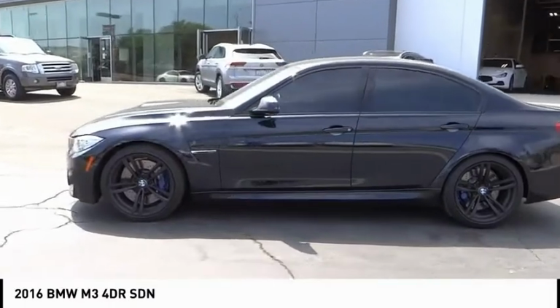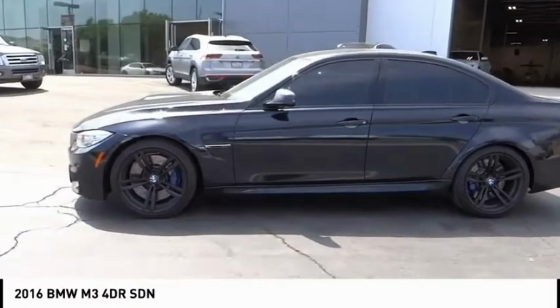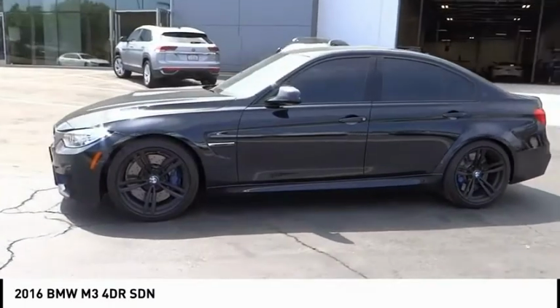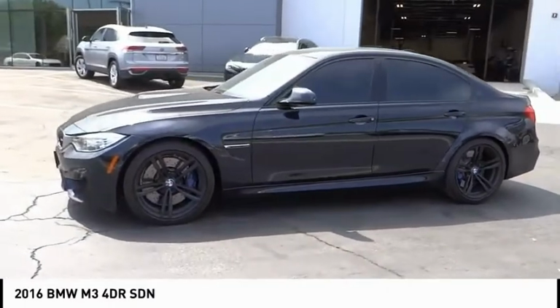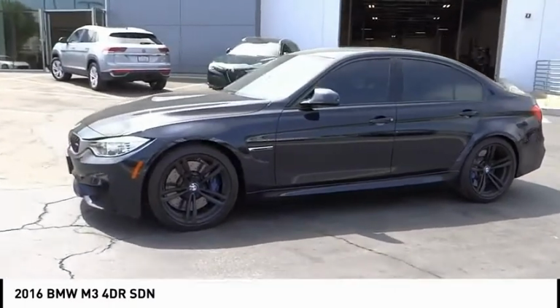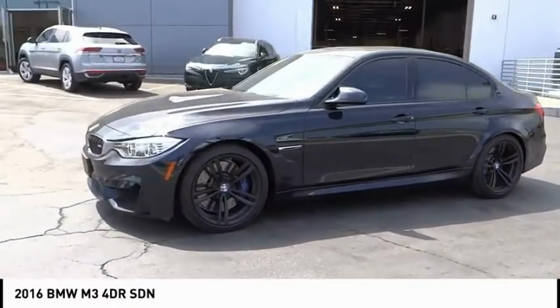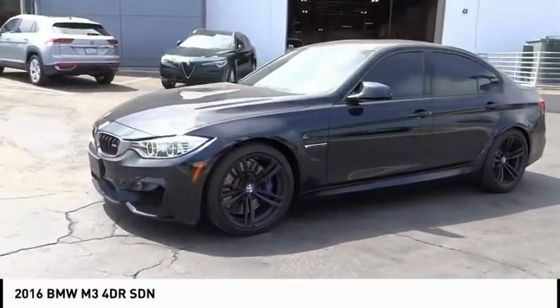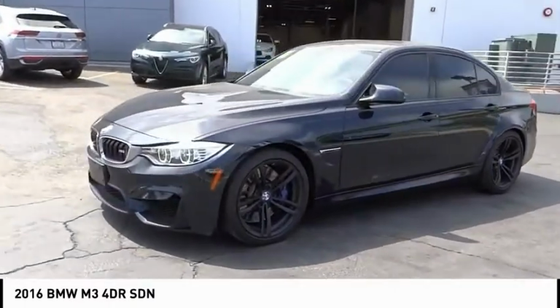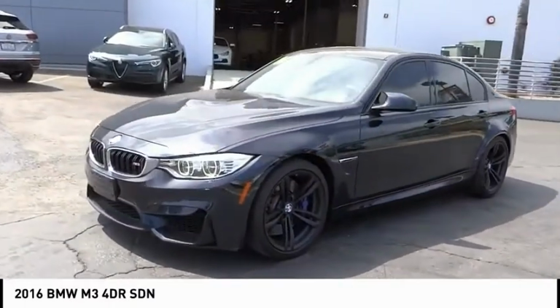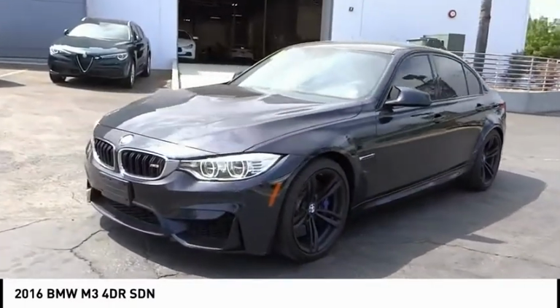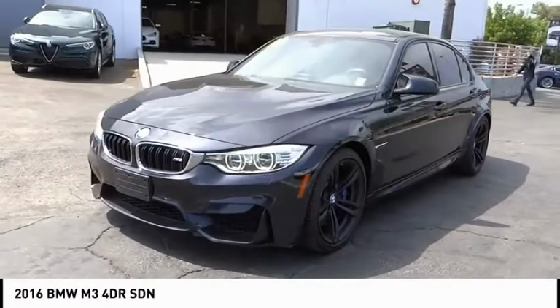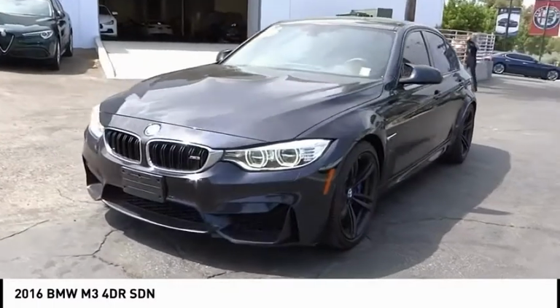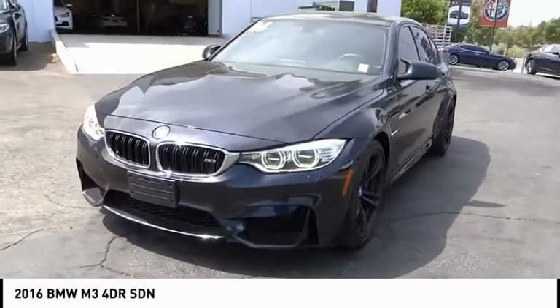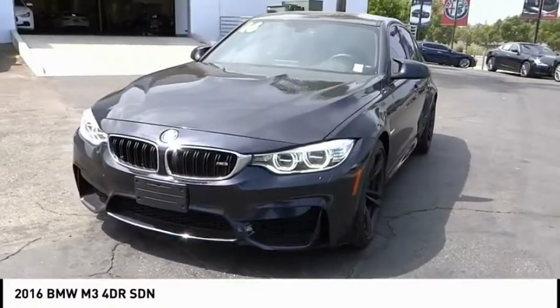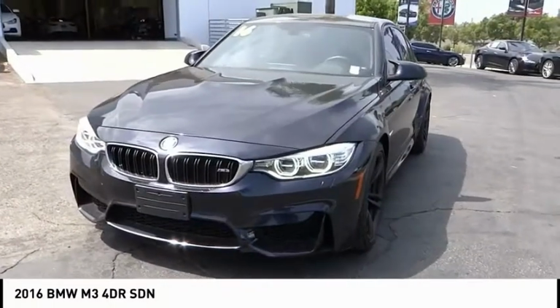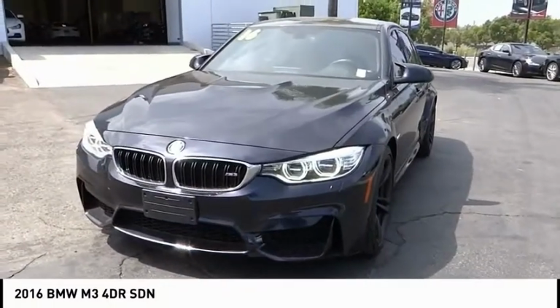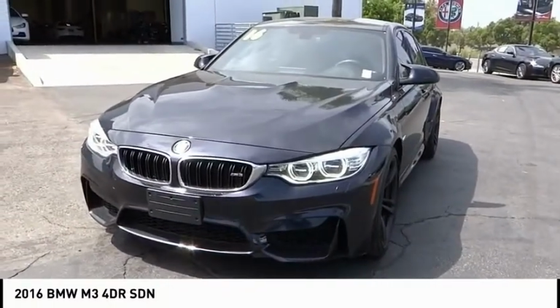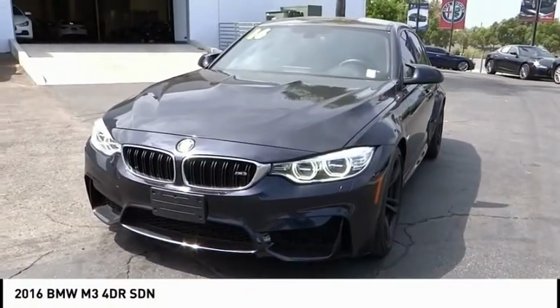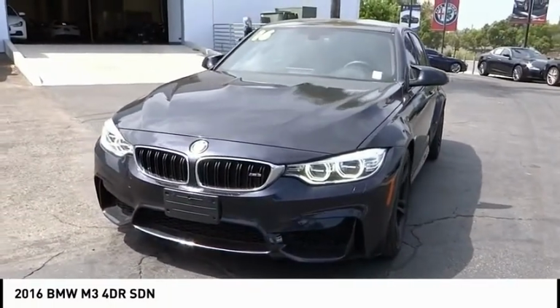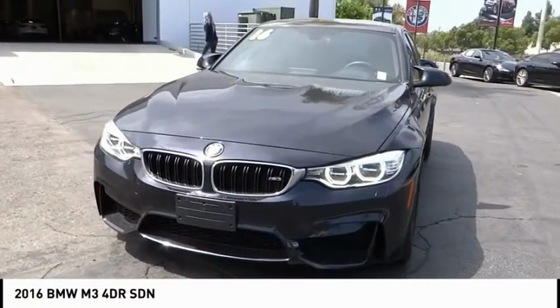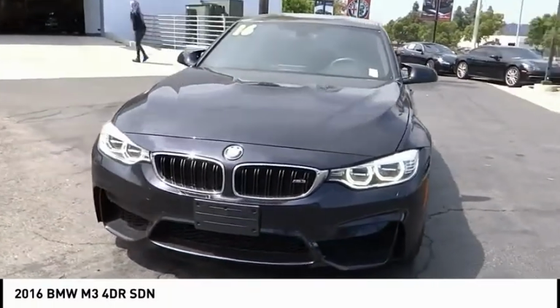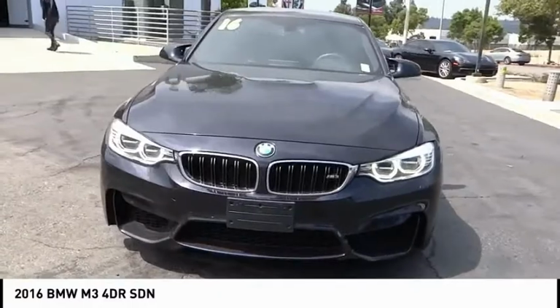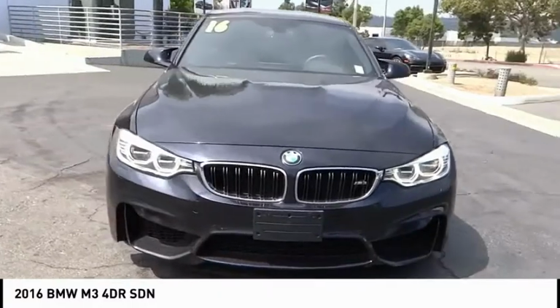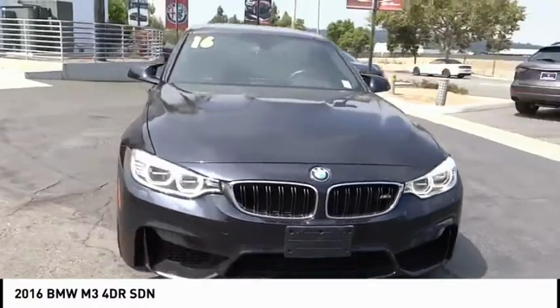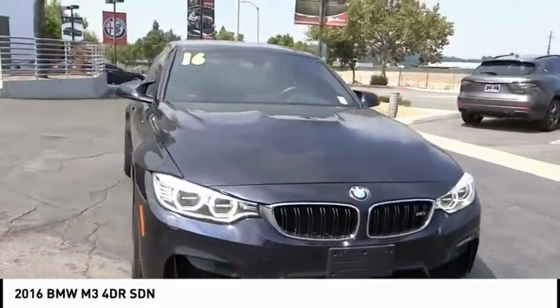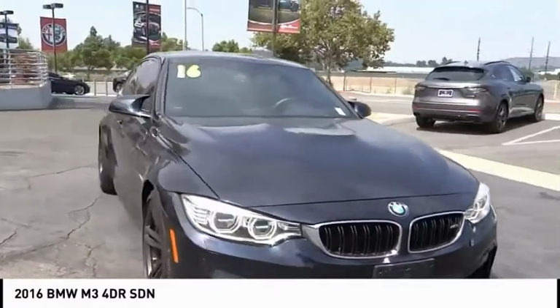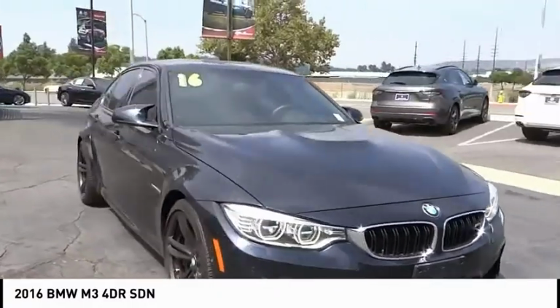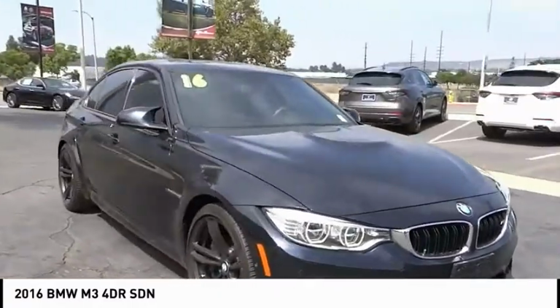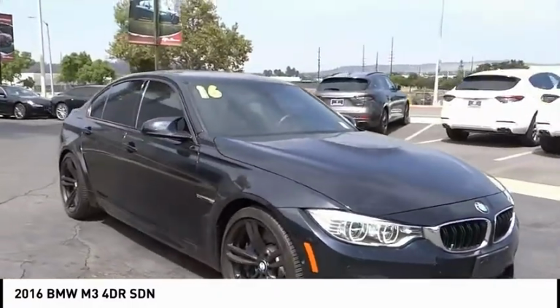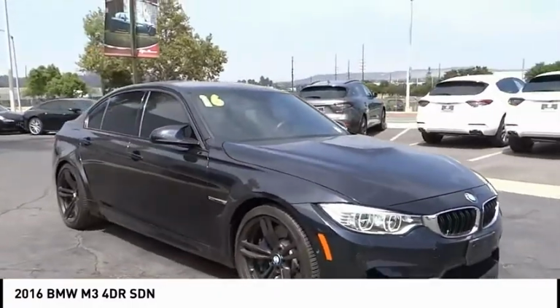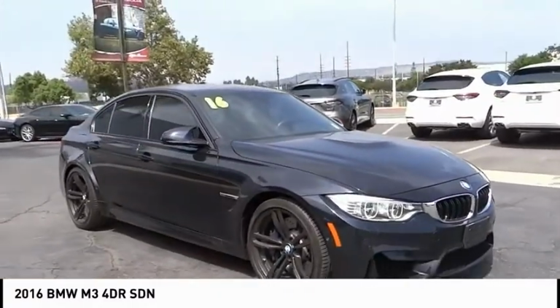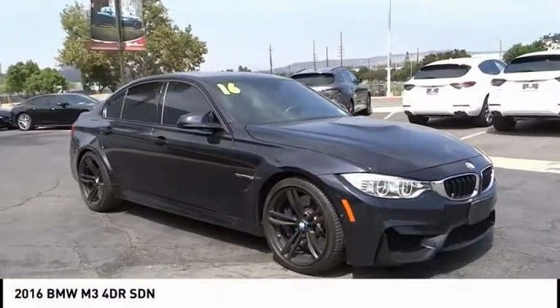Remote keyless entry, side and top view cameras, speed control, four-wheel disc brakes, rain-sensing wipers, and rear window defroster. A vehicle like this doesn't come along every day — come in and get it before someone else does.